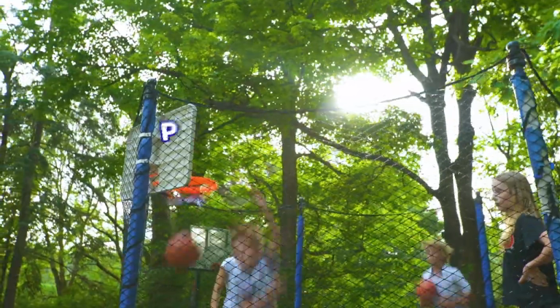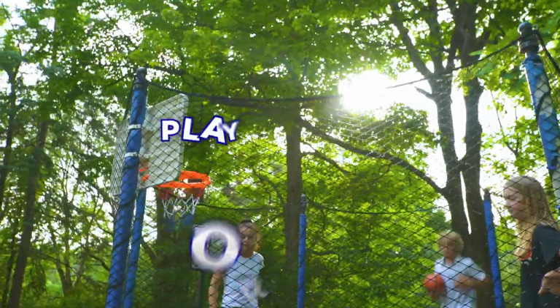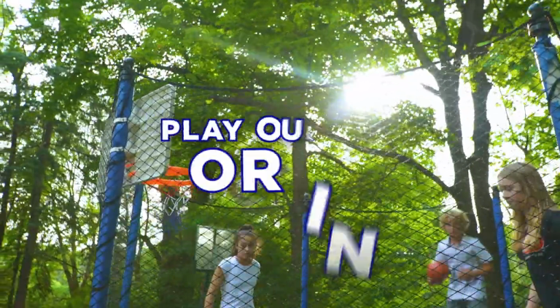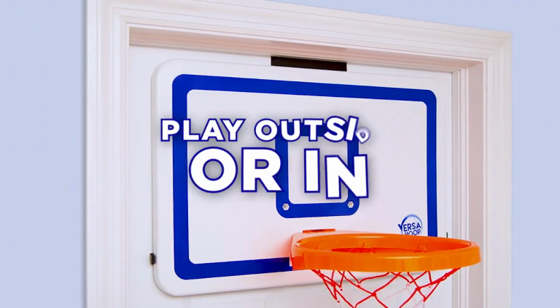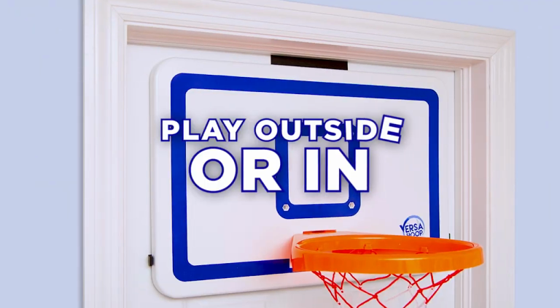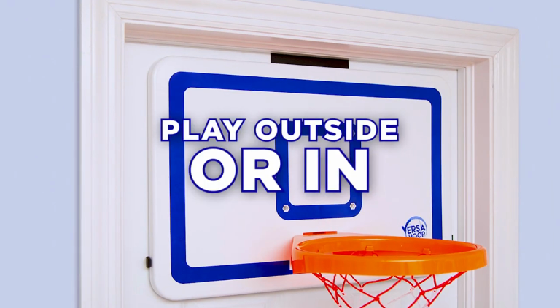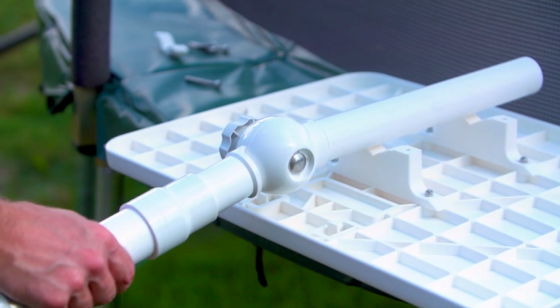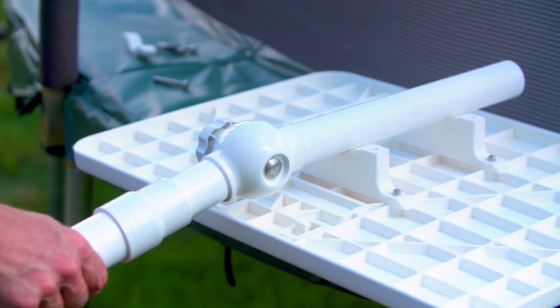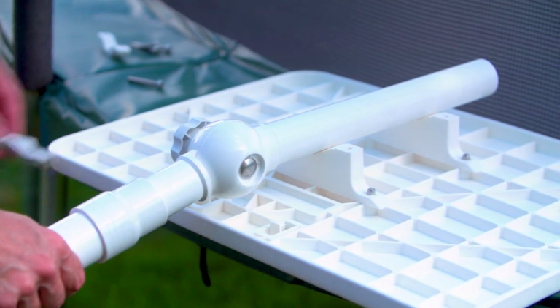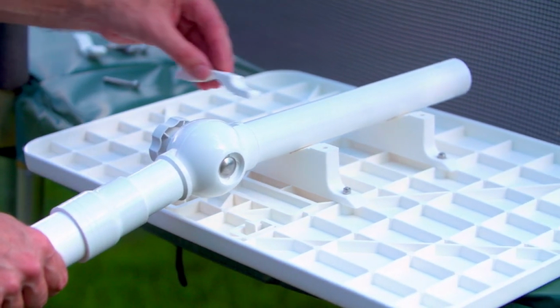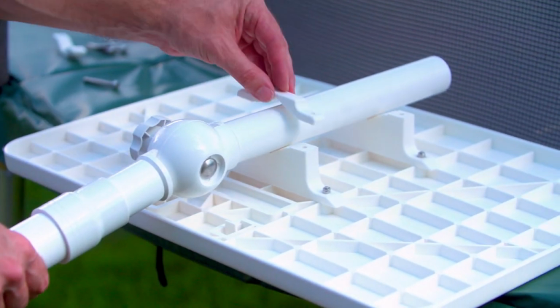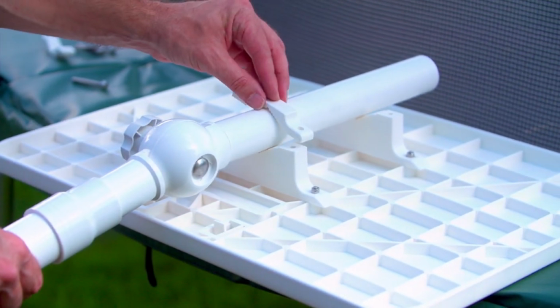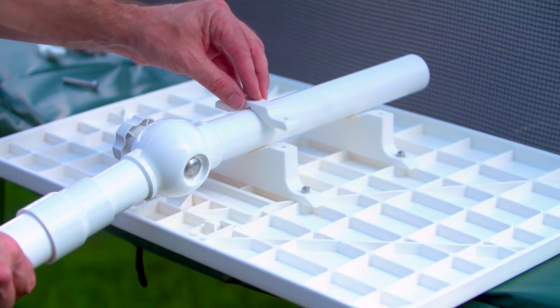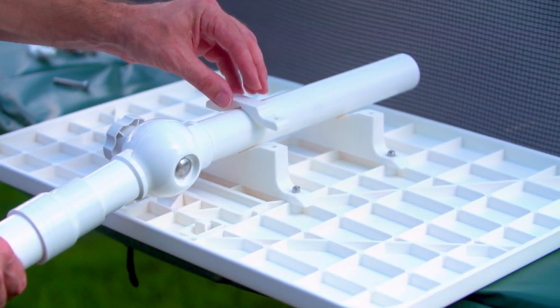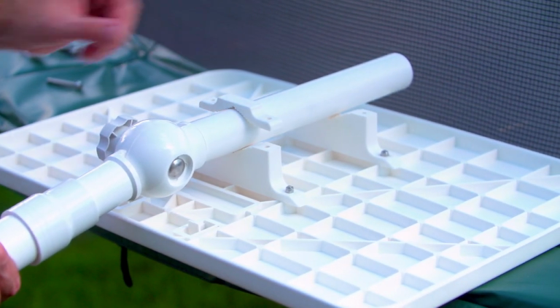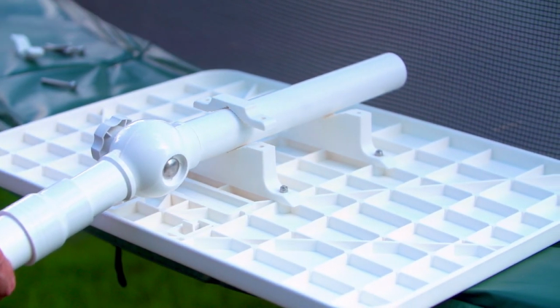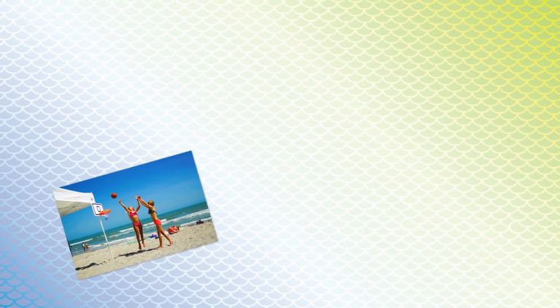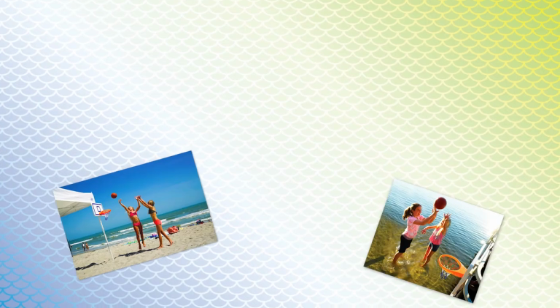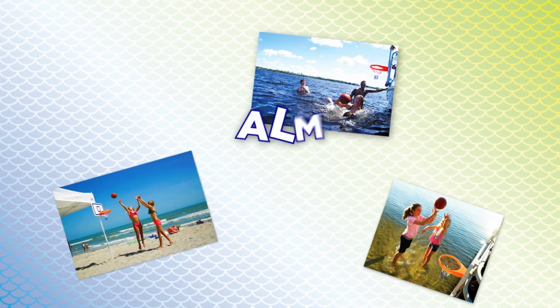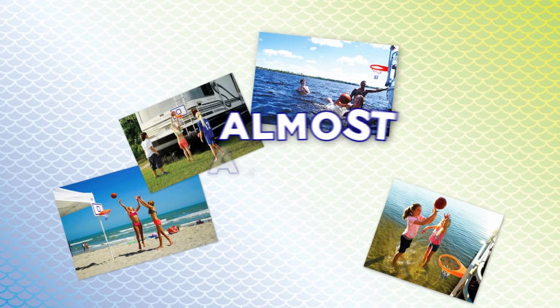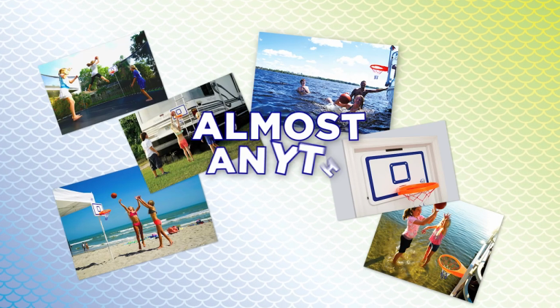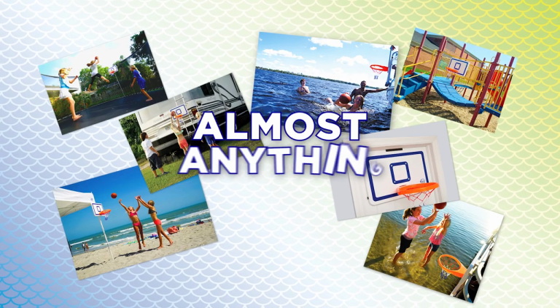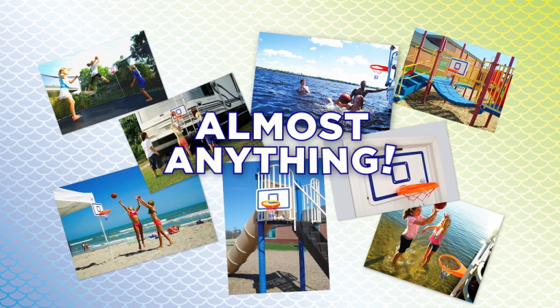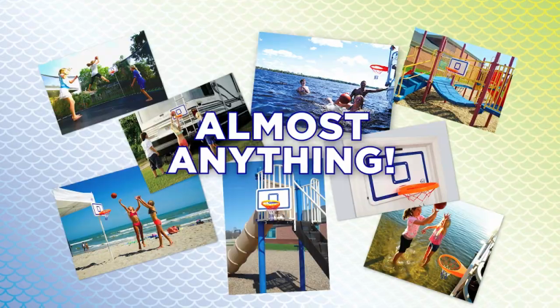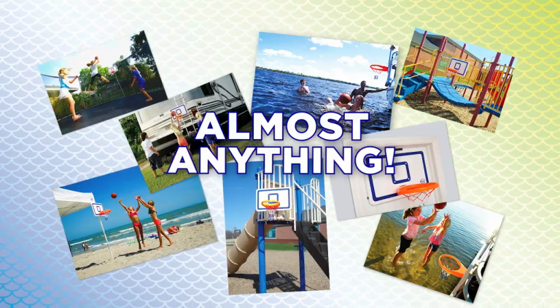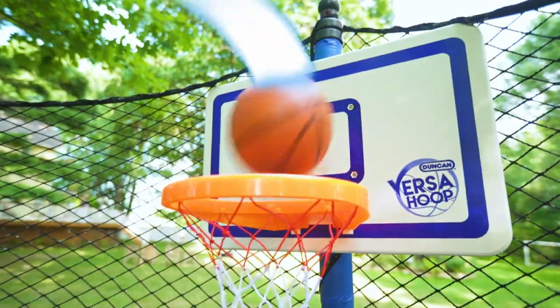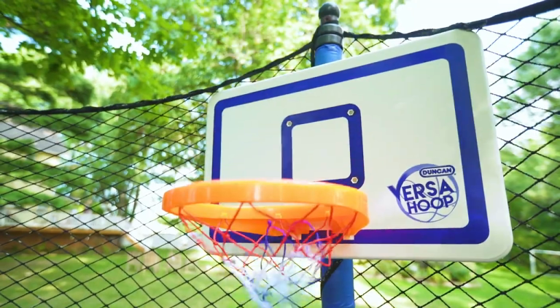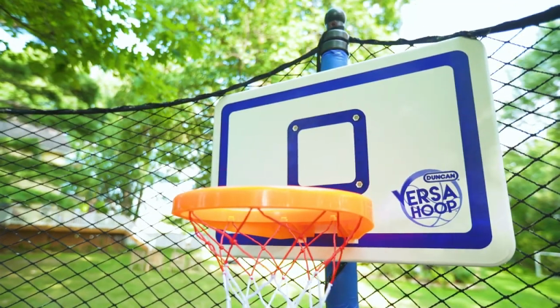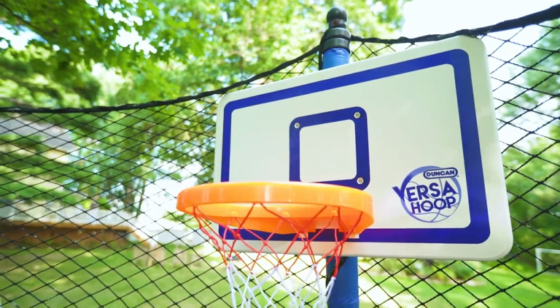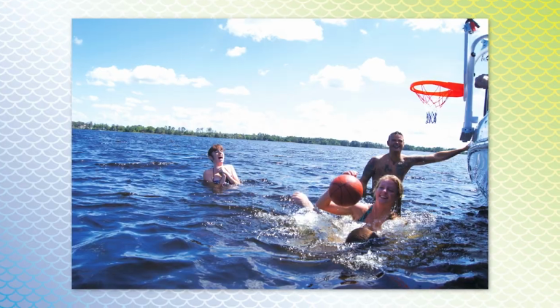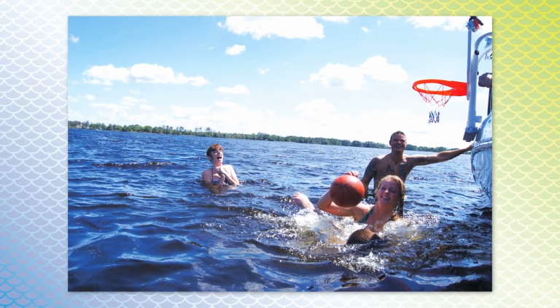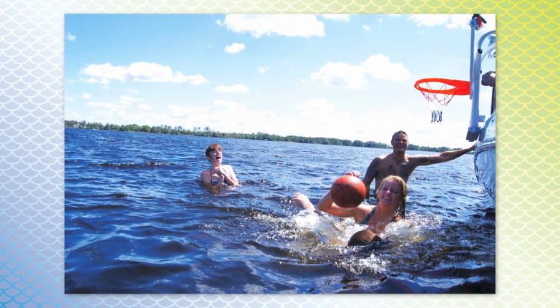Play outside or in. With its patented bracket system, VersaHoop is the only hoop that can hook or clamp onto almost anything. And you can play virtually anywhere.